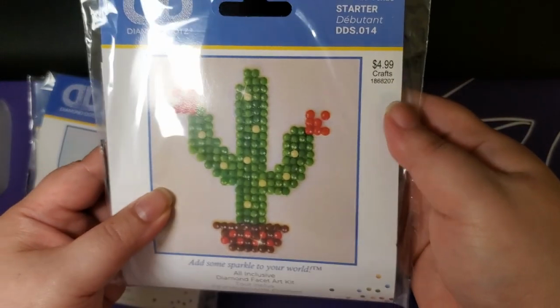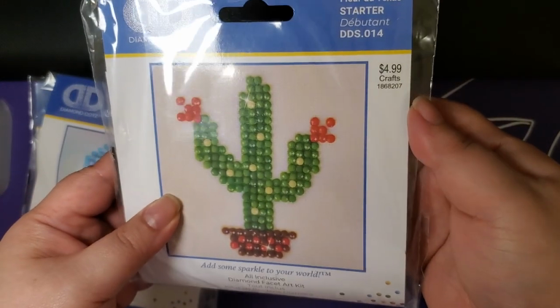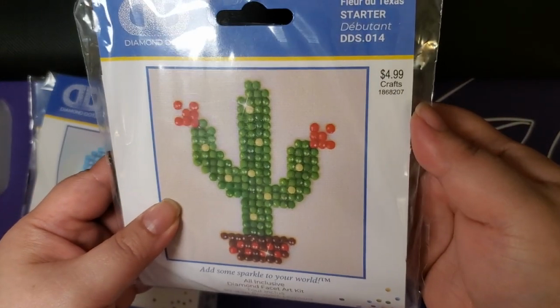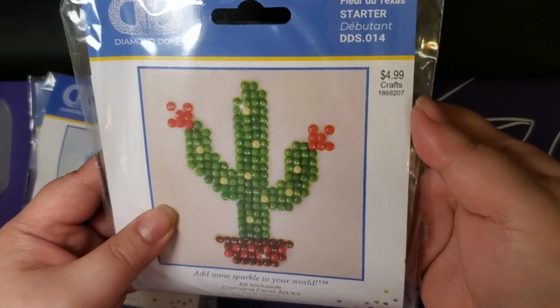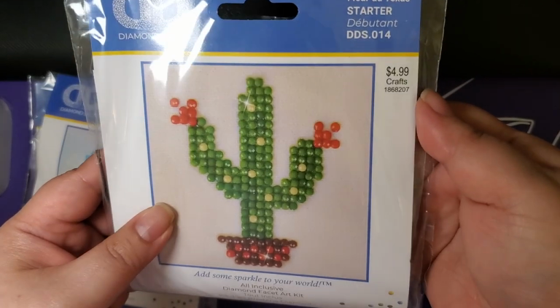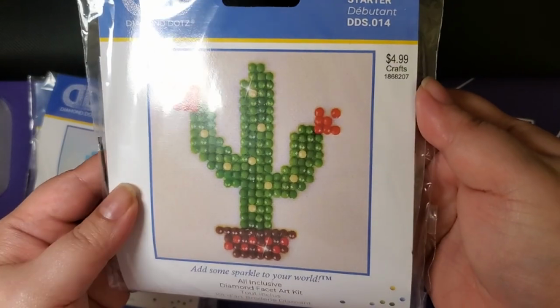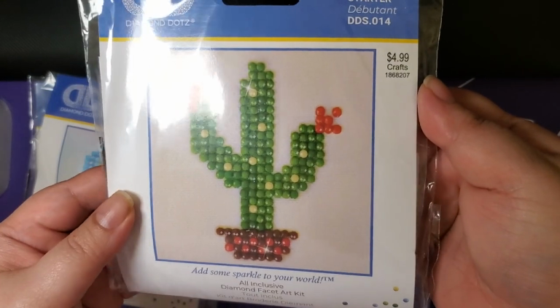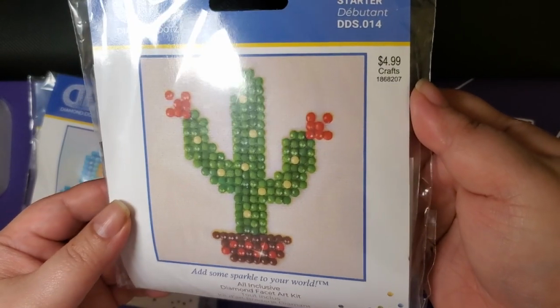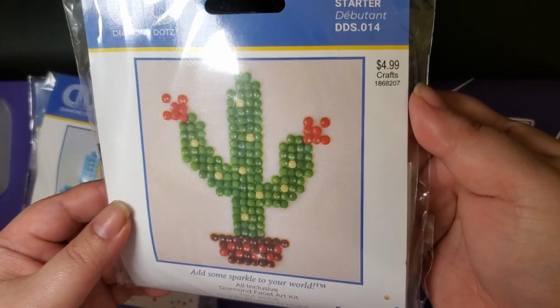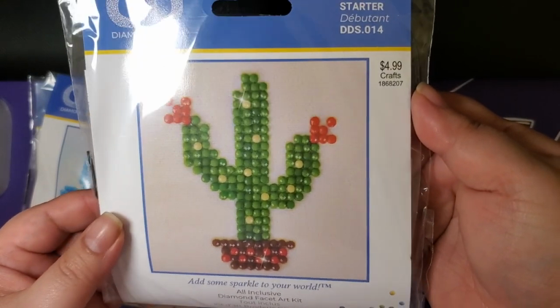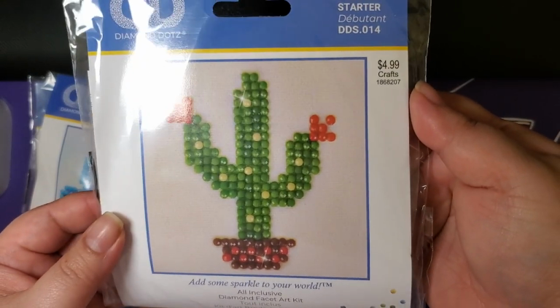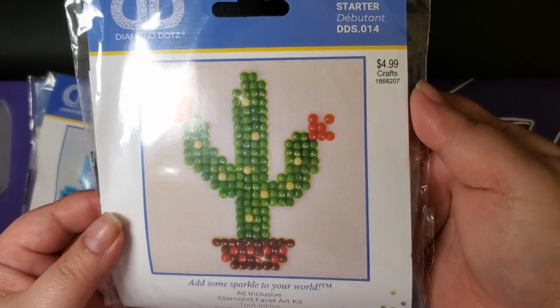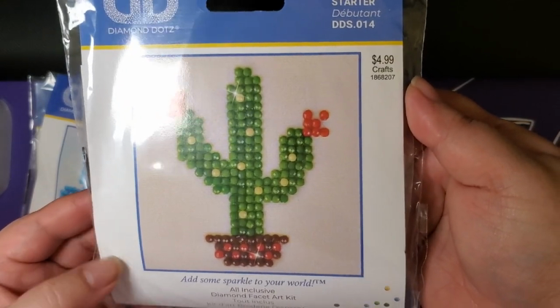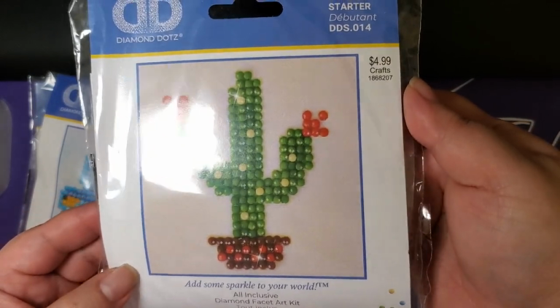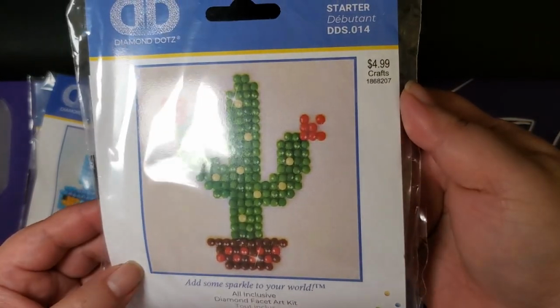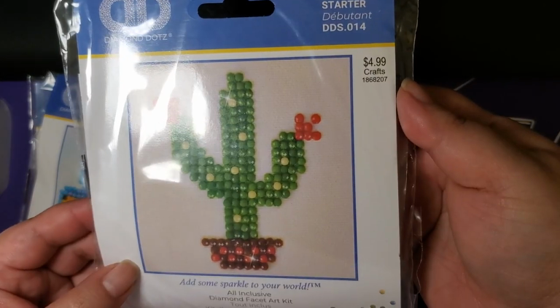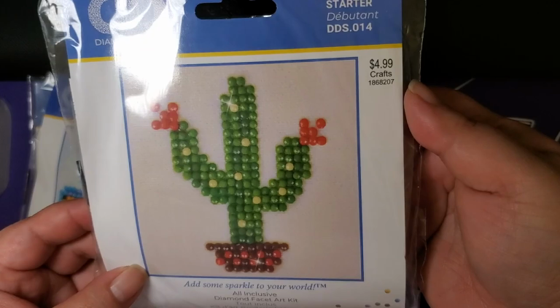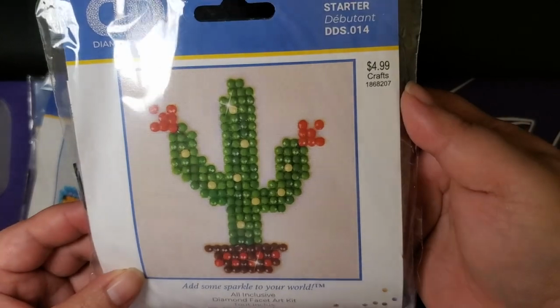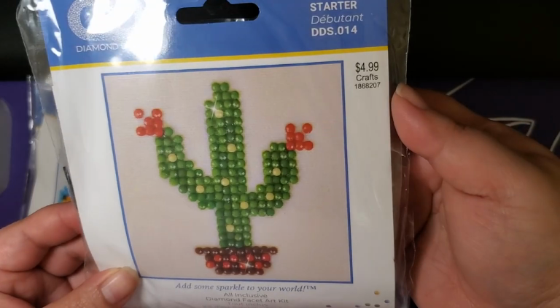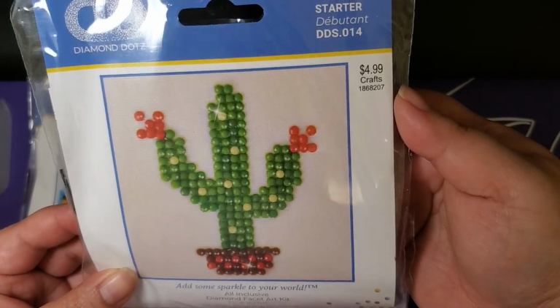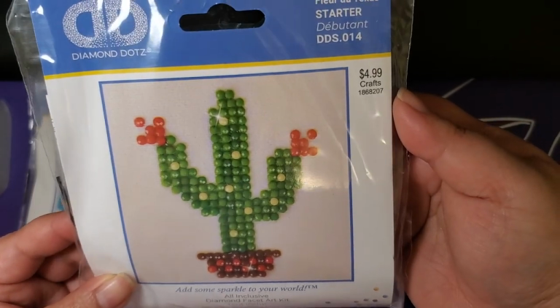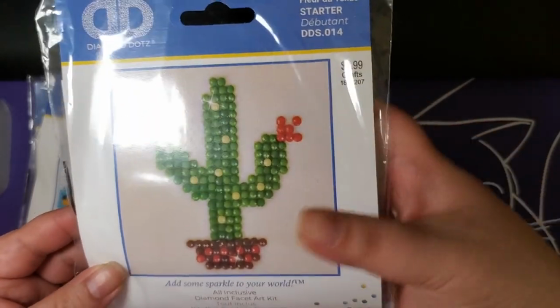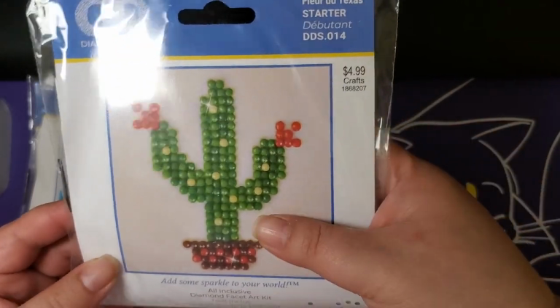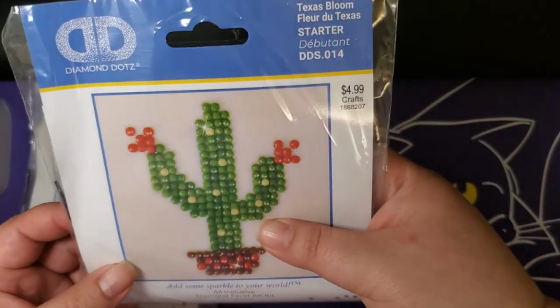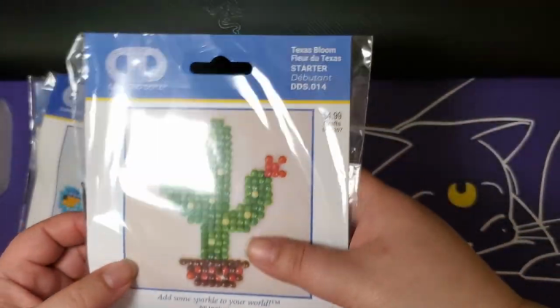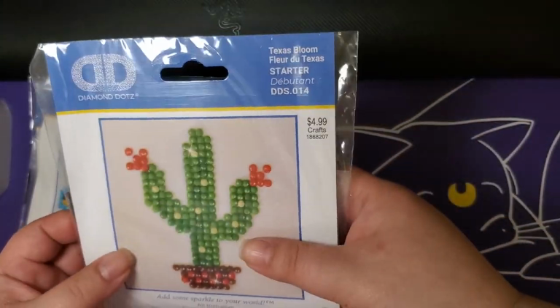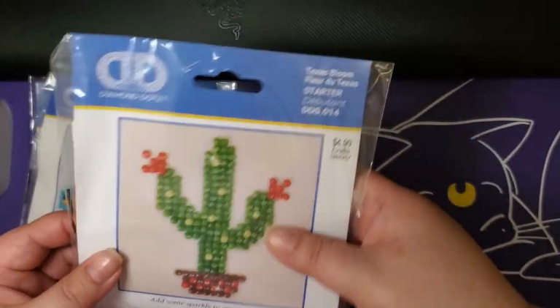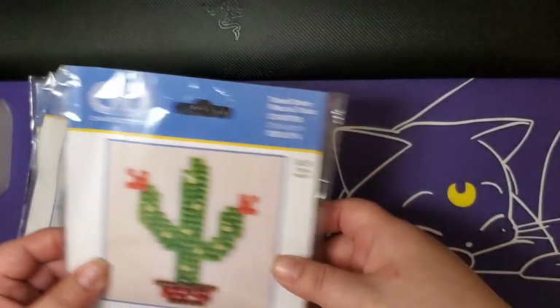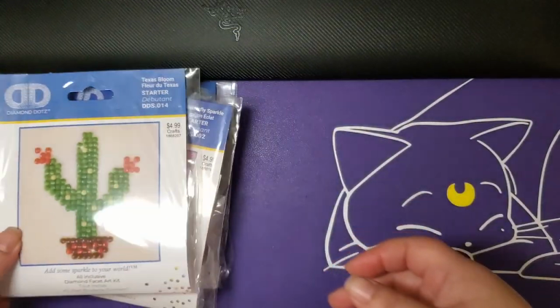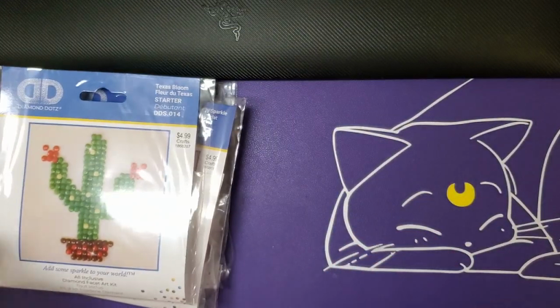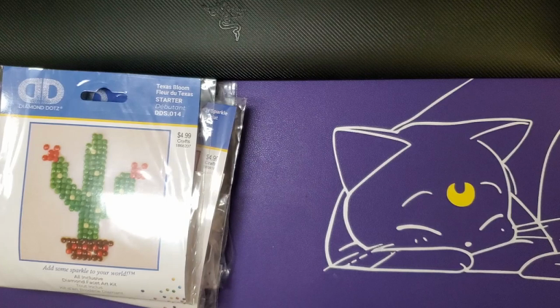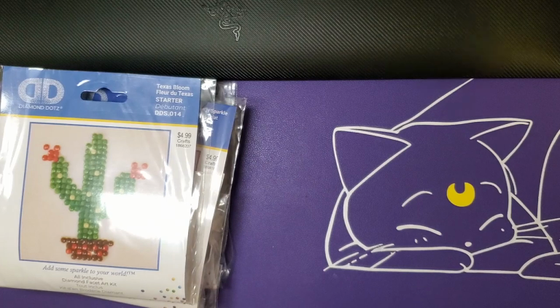Last but not least we have the Cactus, and that all just appears to be regular drills.